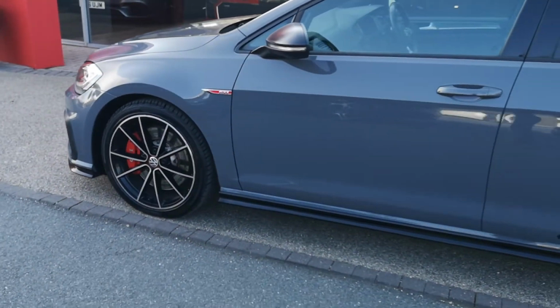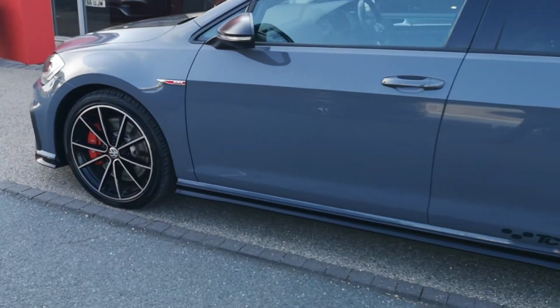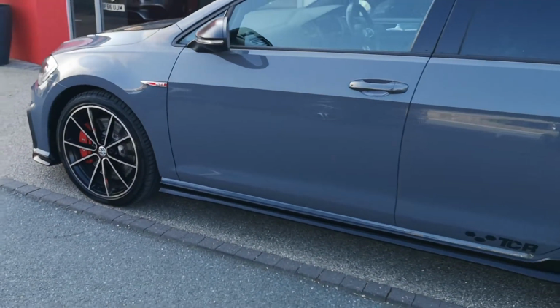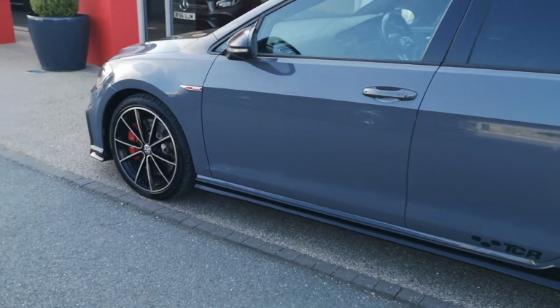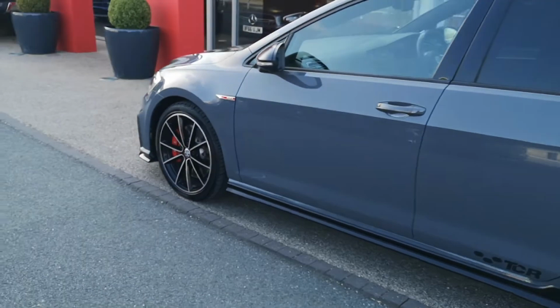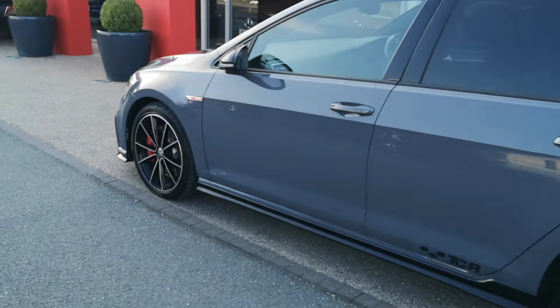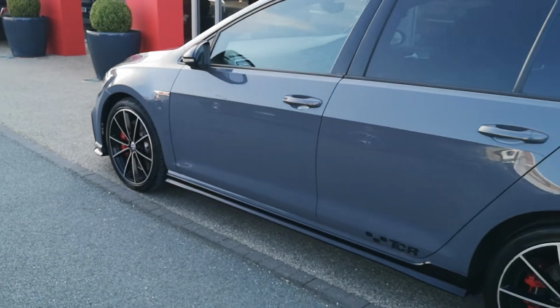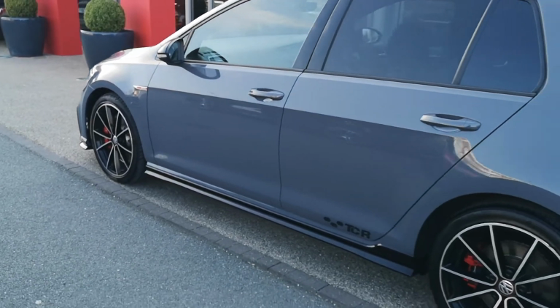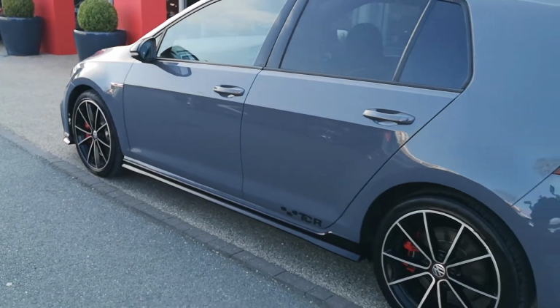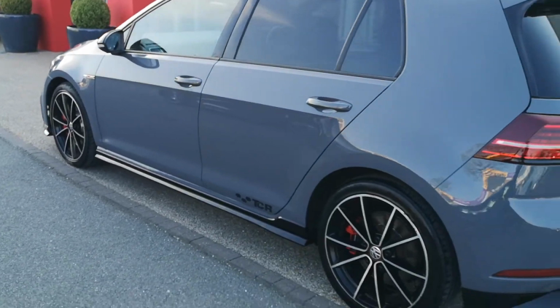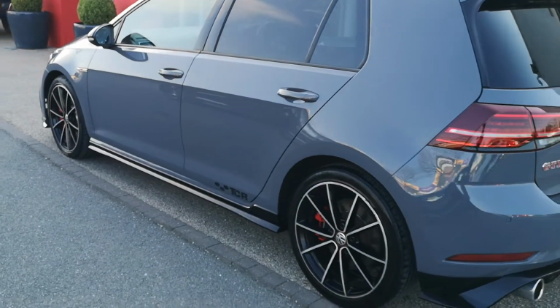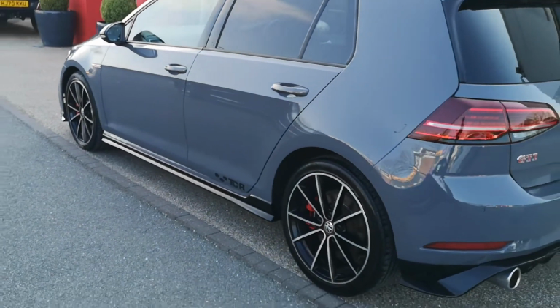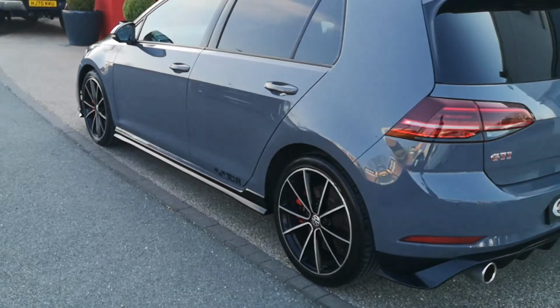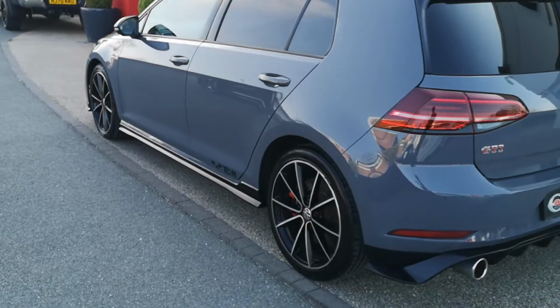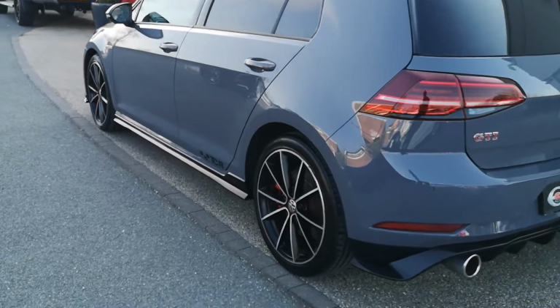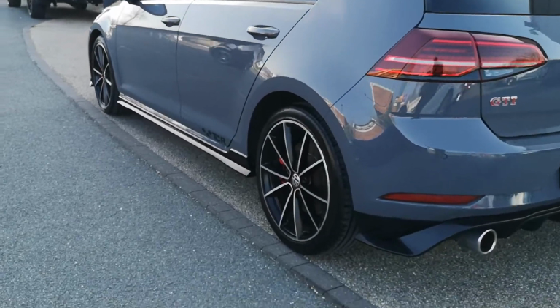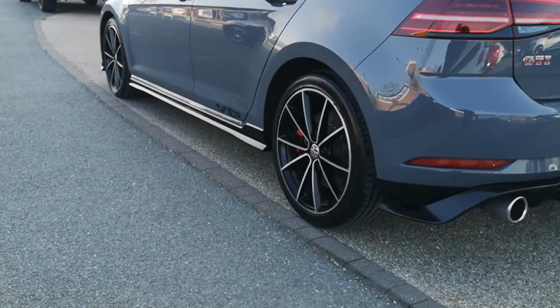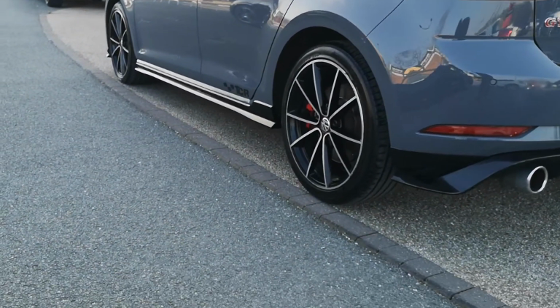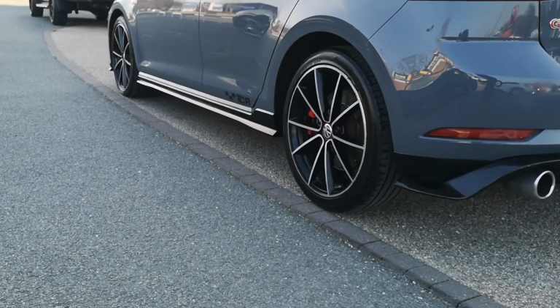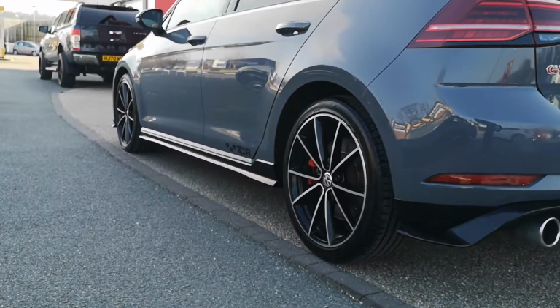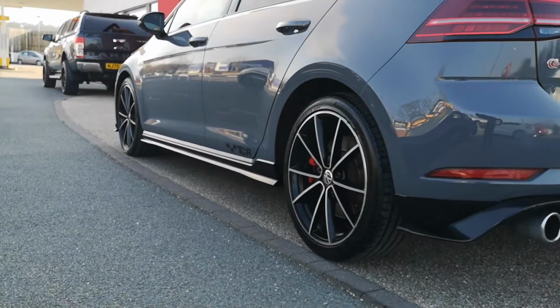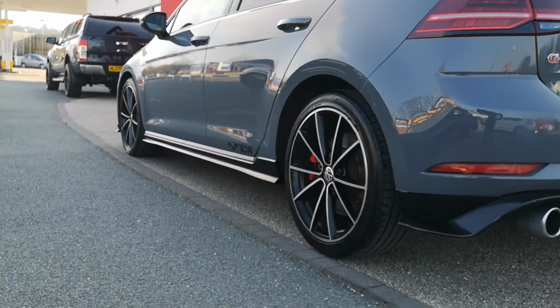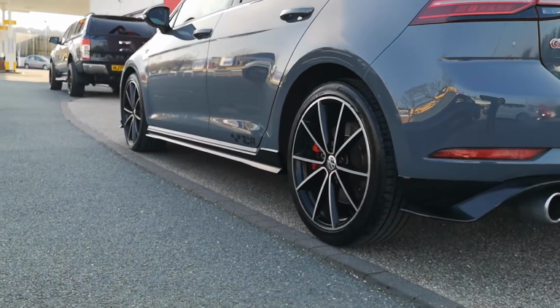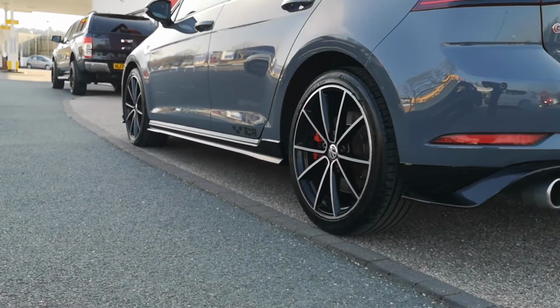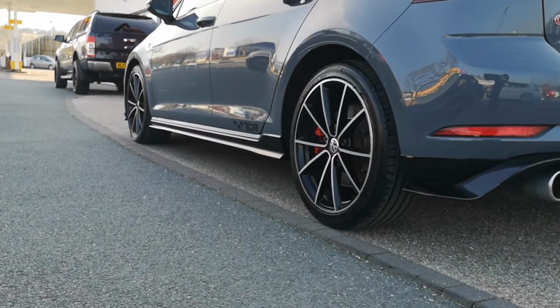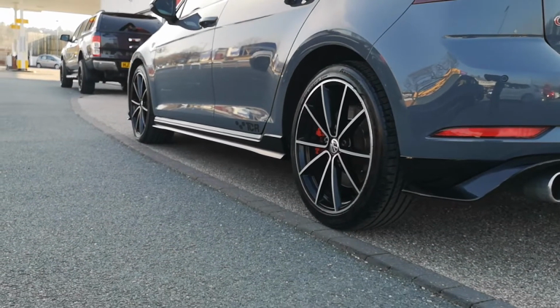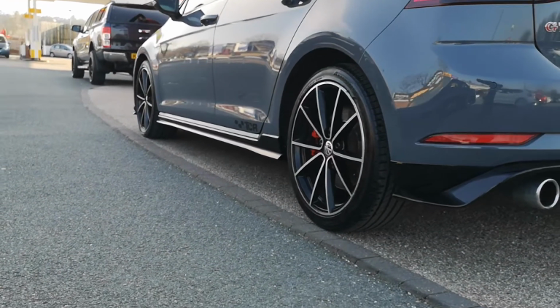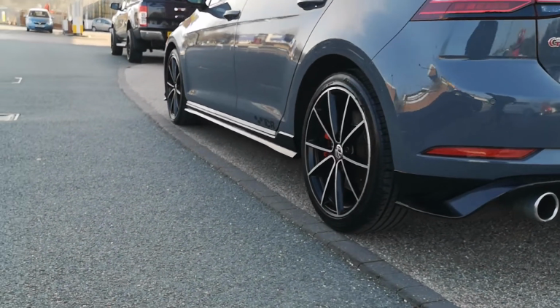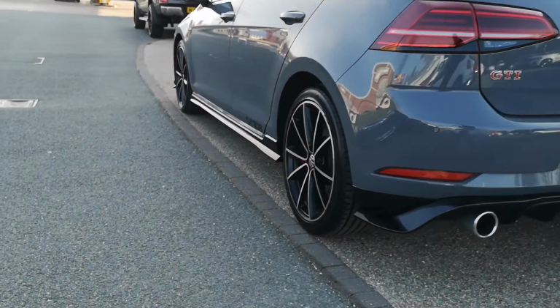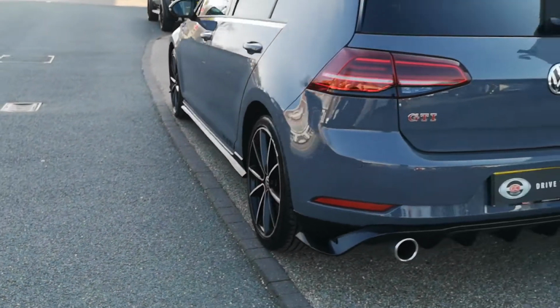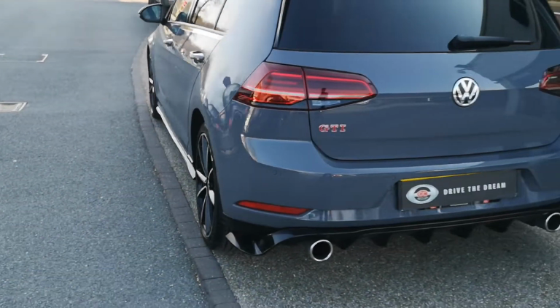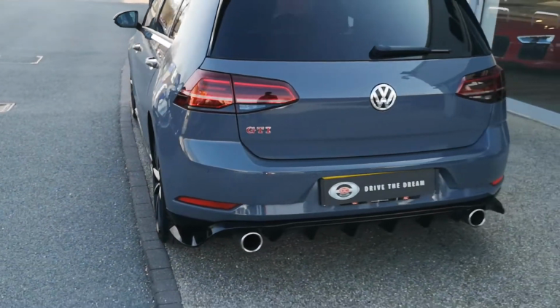It's the five-door of this car. You can see we've got the TCR decals on the rear door. We've also got rear privacy glass on those side windows and the rear screen as well.